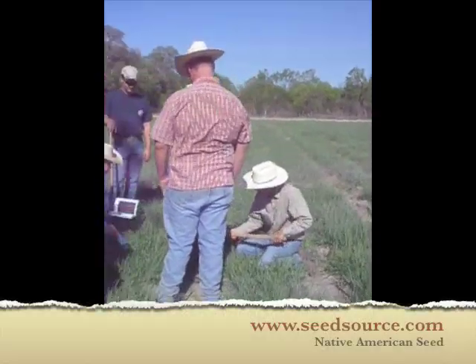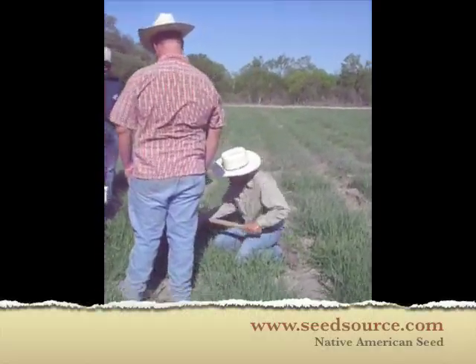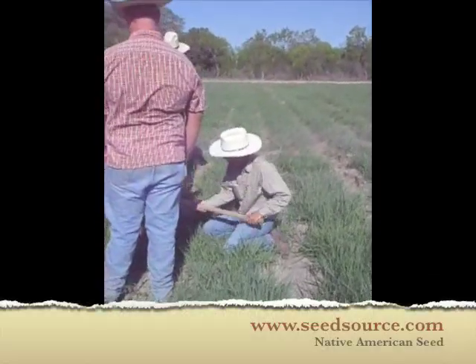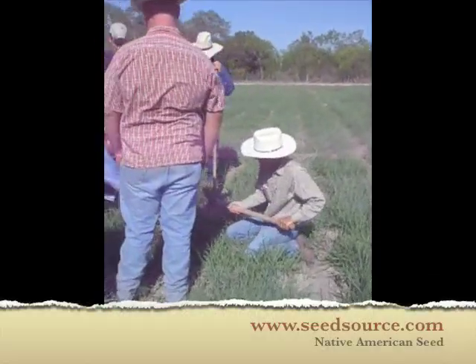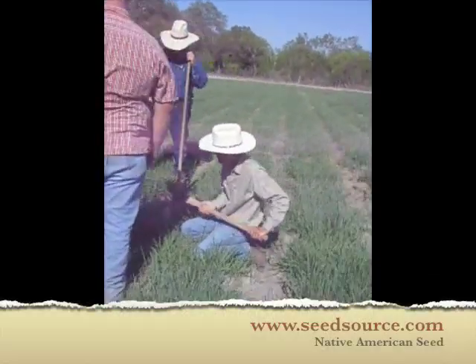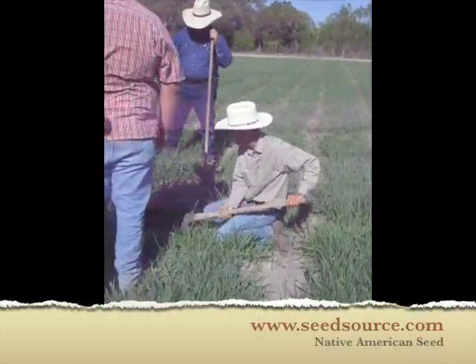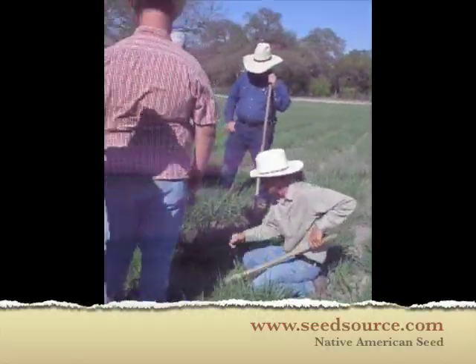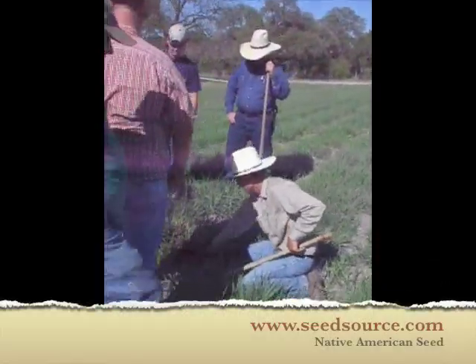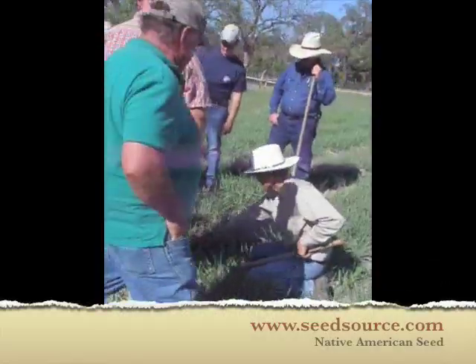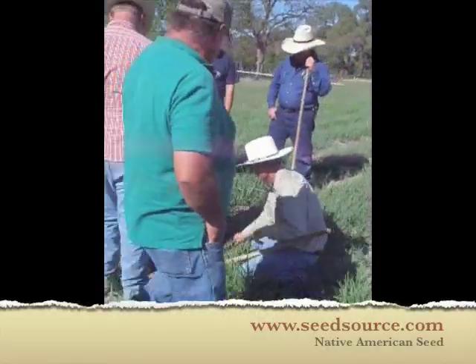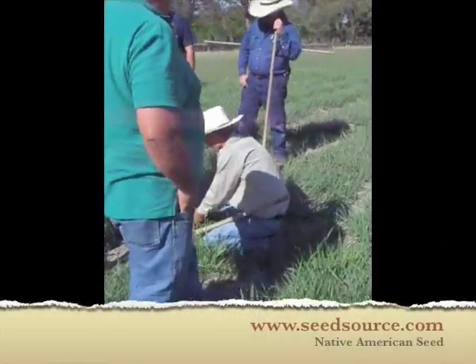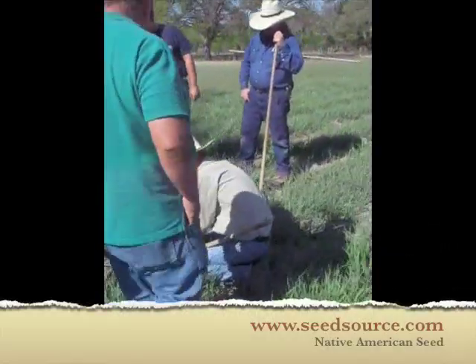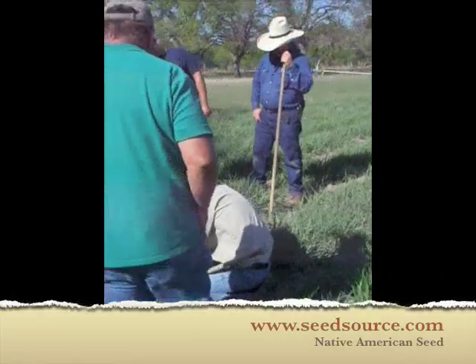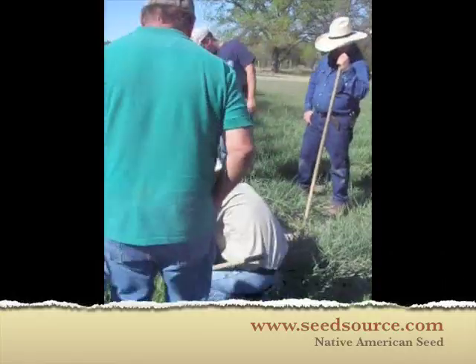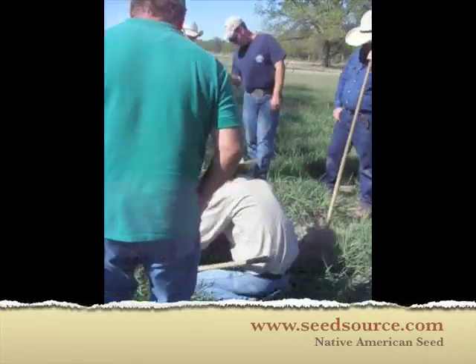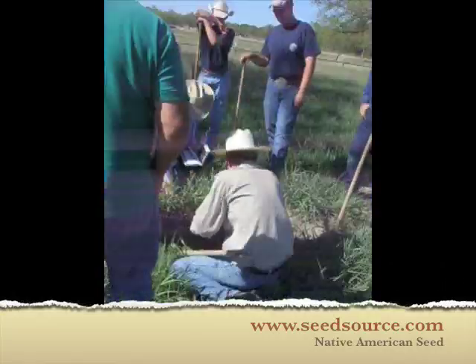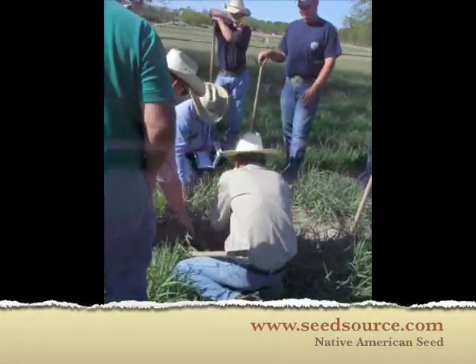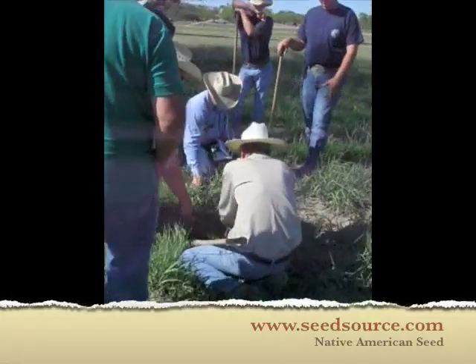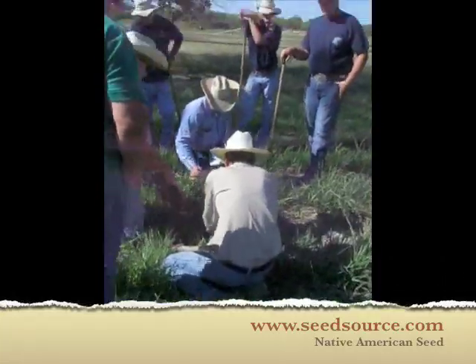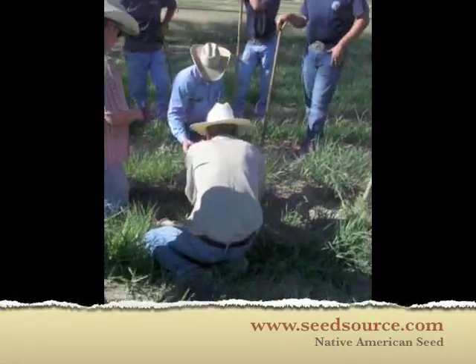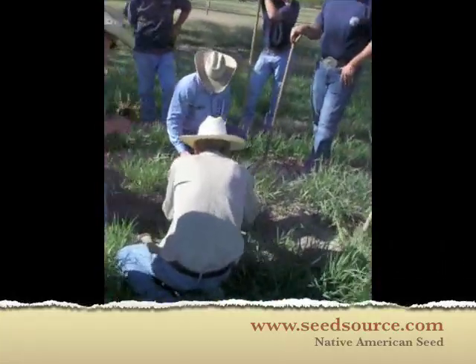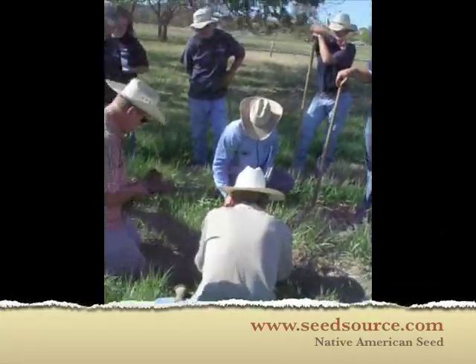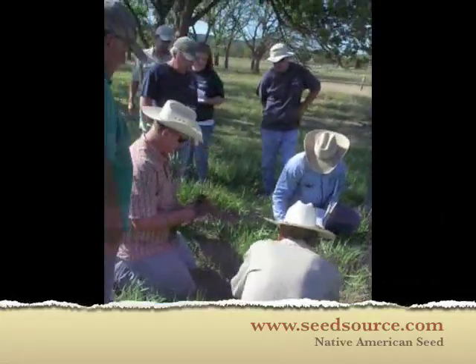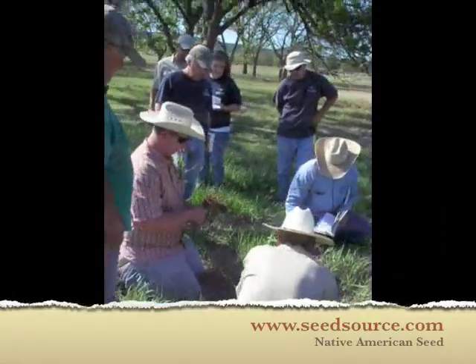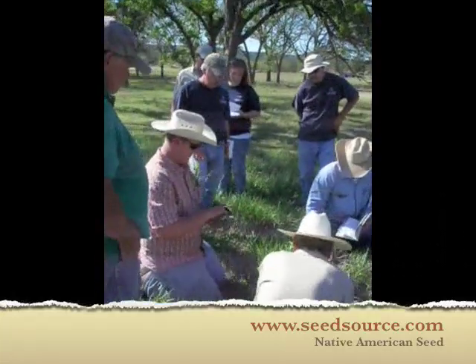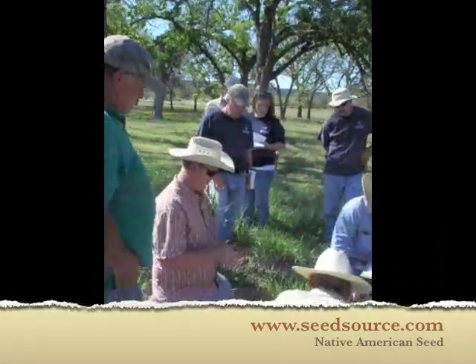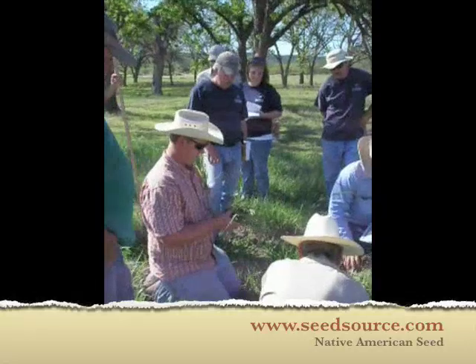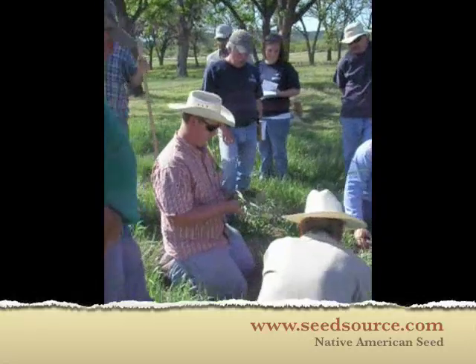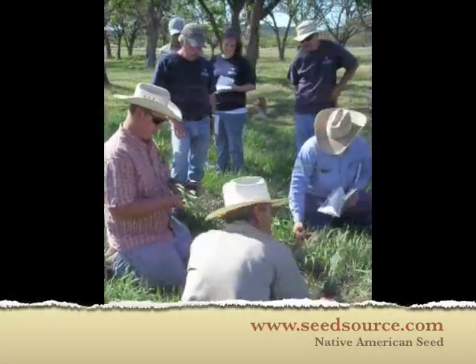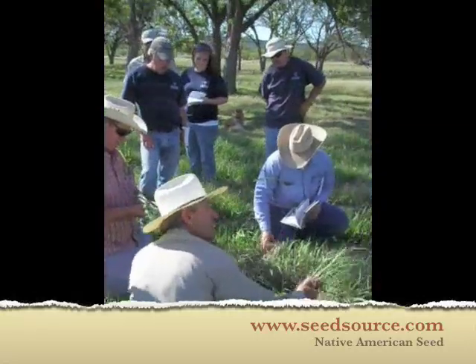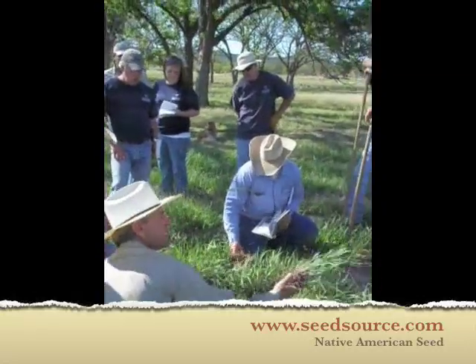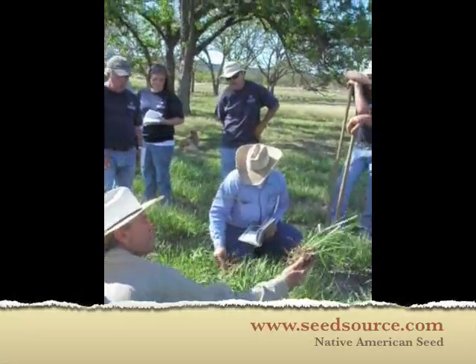You have the power to make a difference. Become native to your place. Choose a path of stewardship and a lifetime of wonder and learning. Now is the time to plant for the future.